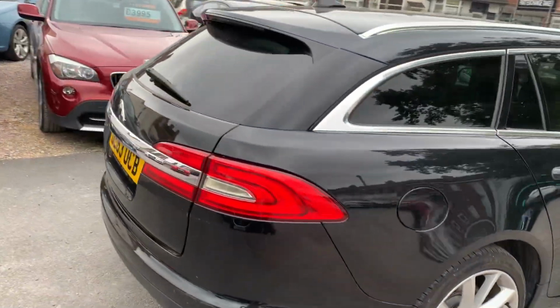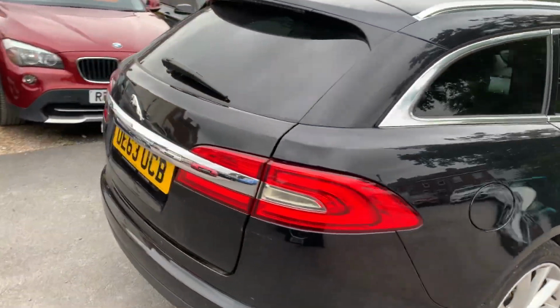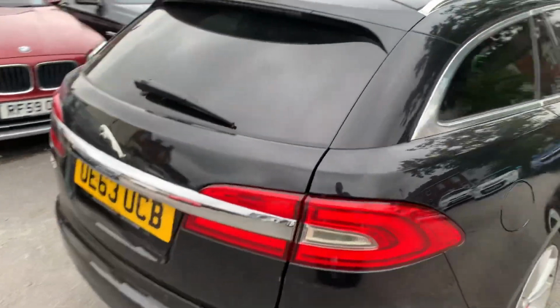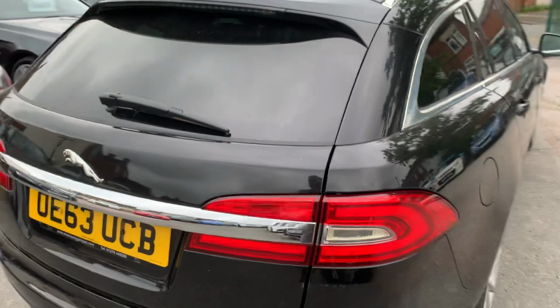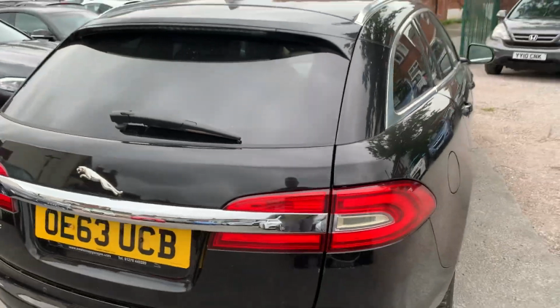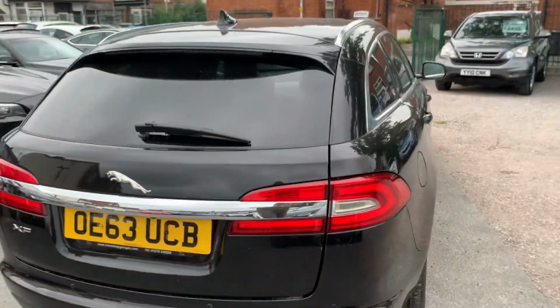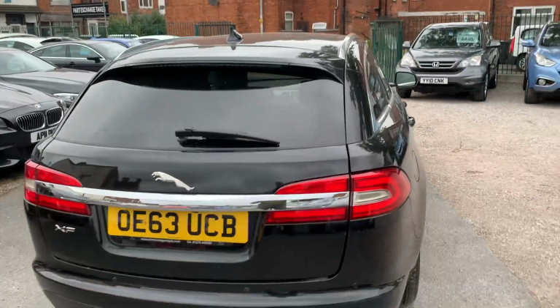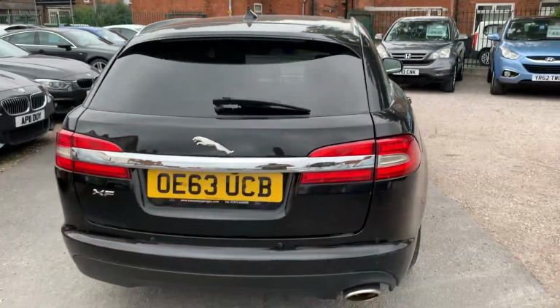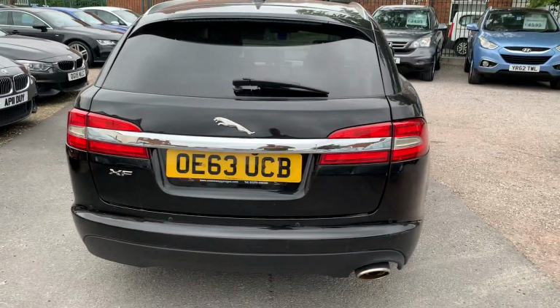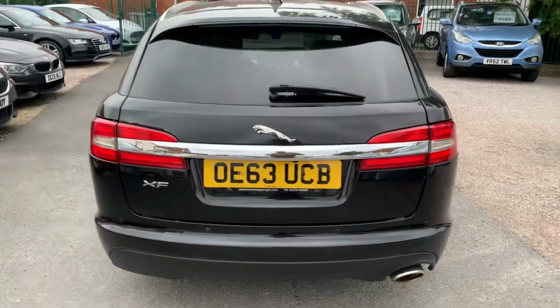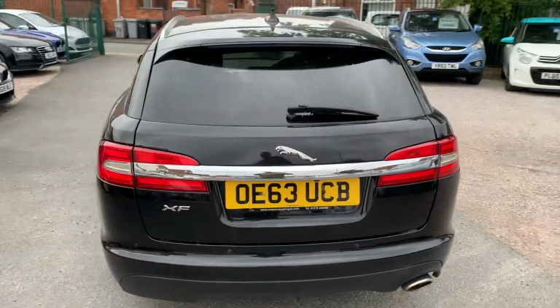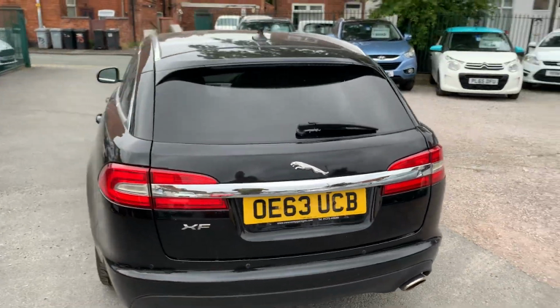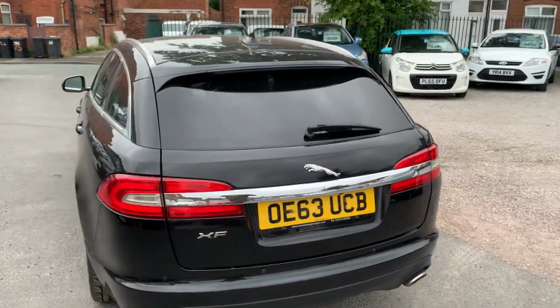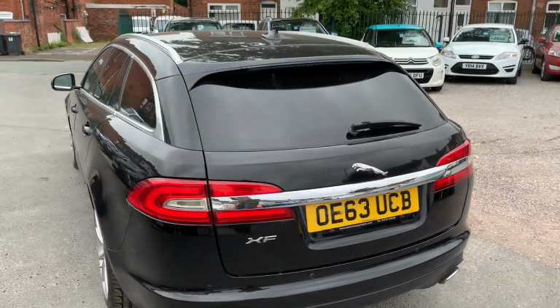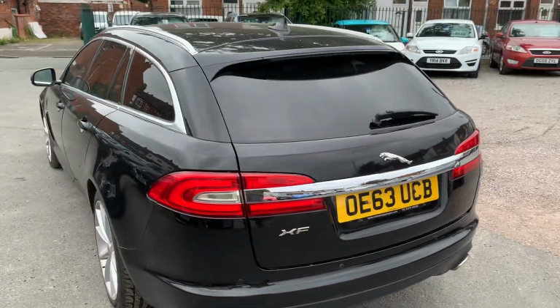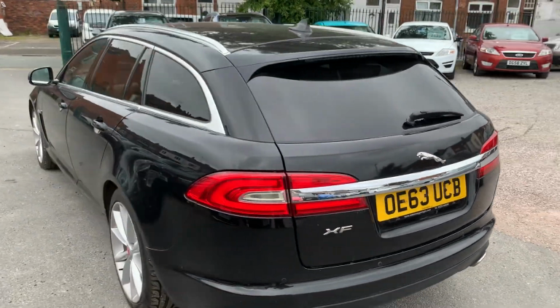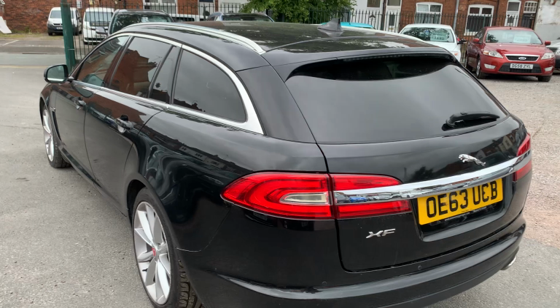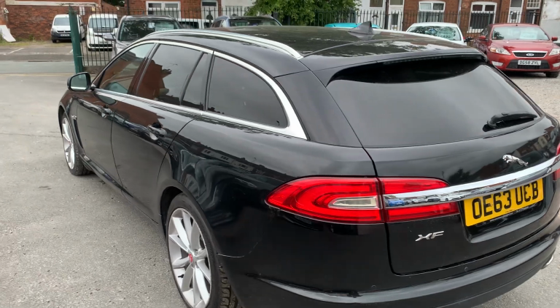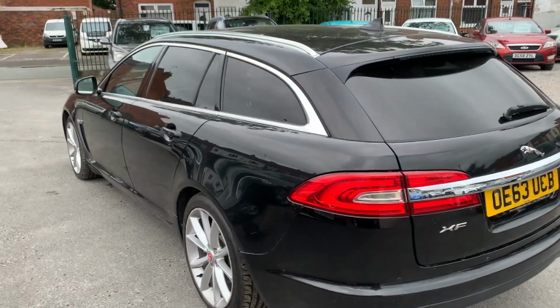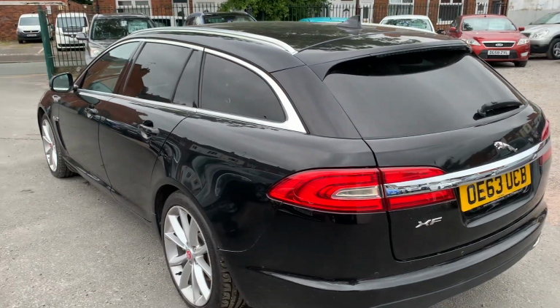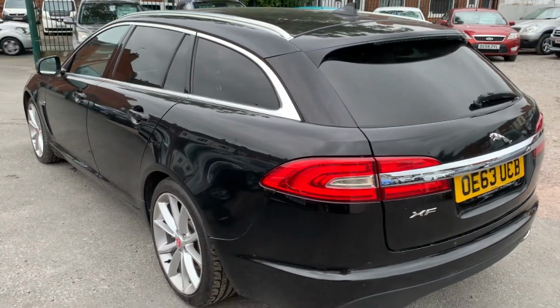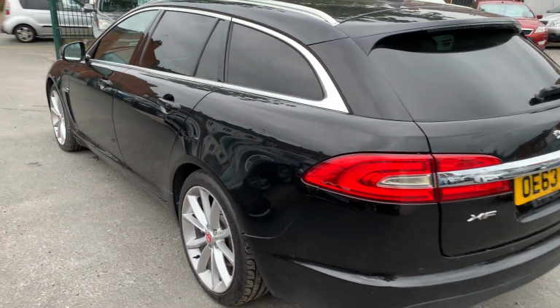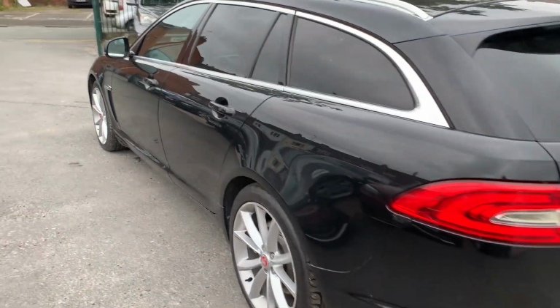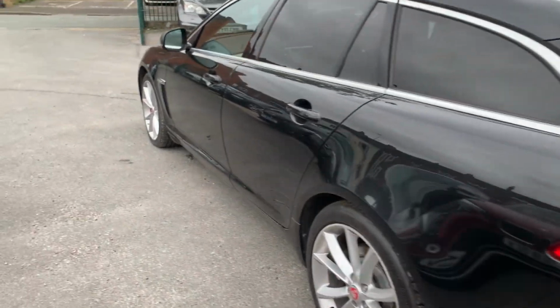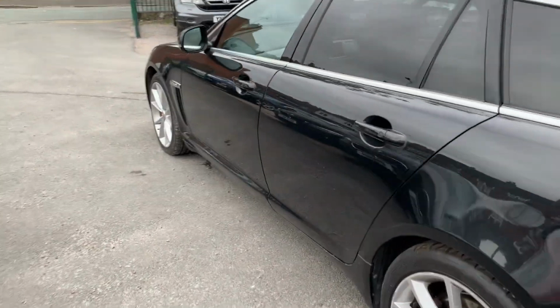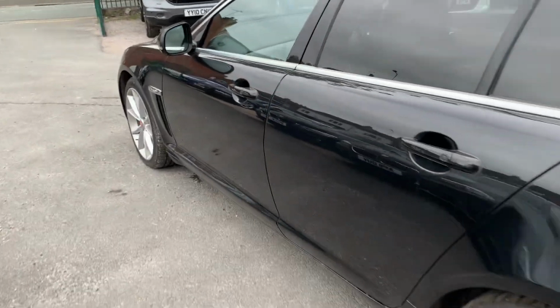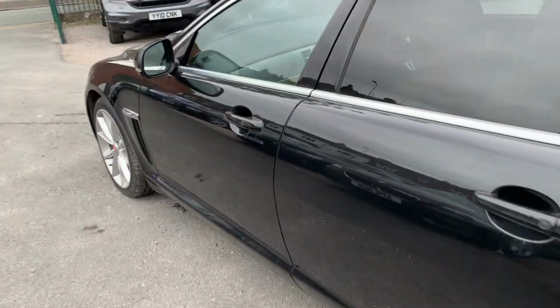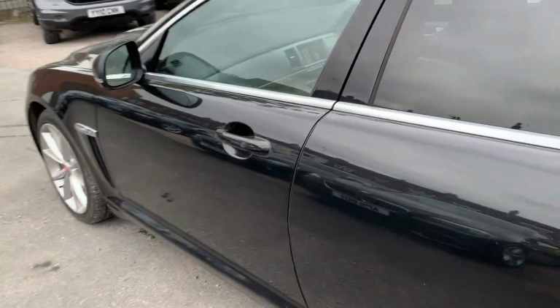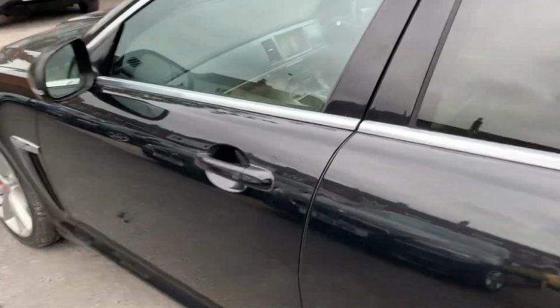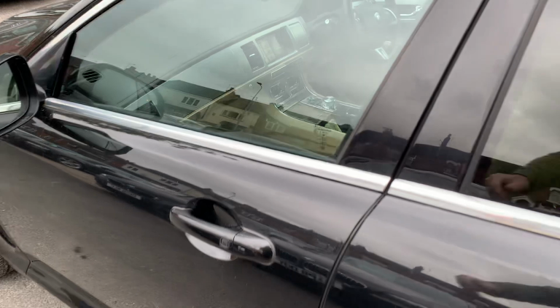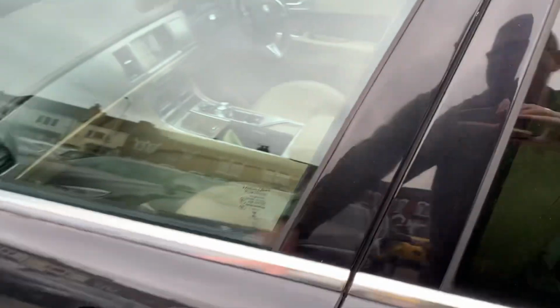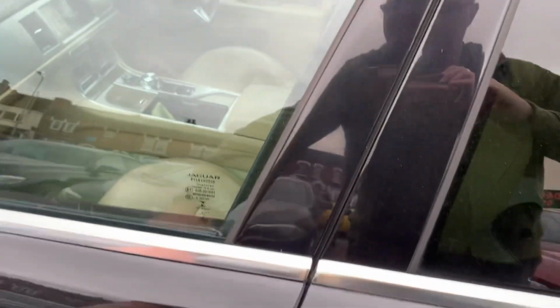As you can see bodywork looks really really clean and tidy, looks well finished in the metallic black. We've got the rear privacy glass there, full leather sat nav, keyless entry. Let's have a look inside.